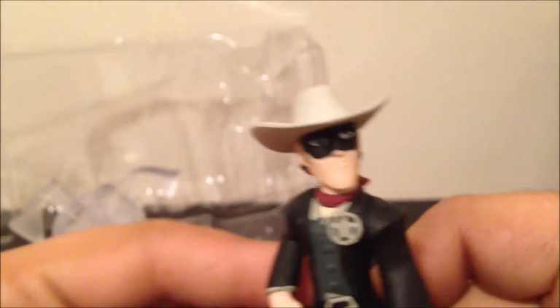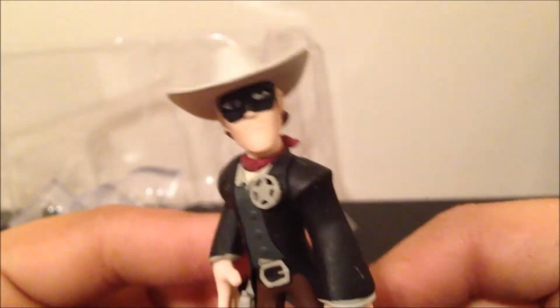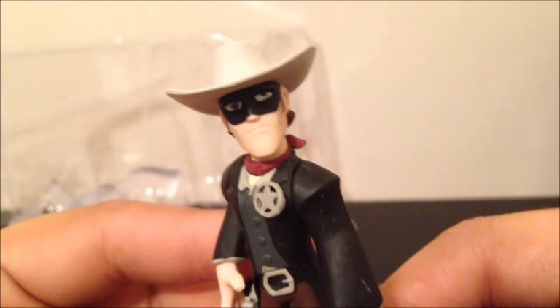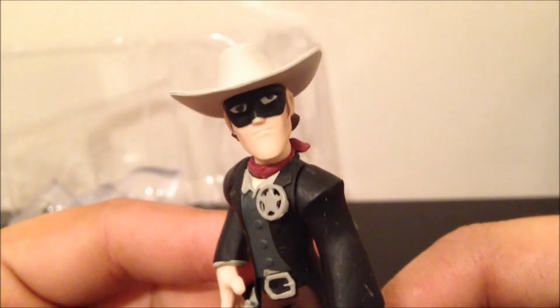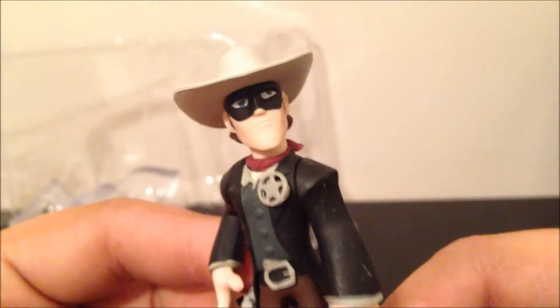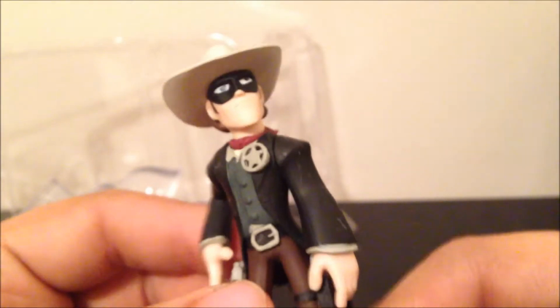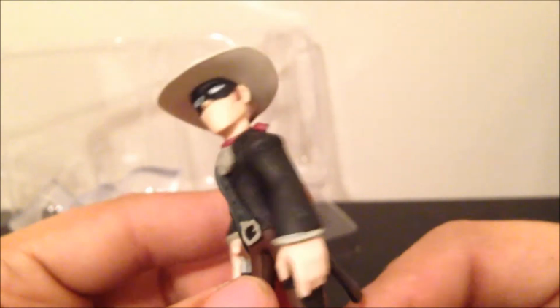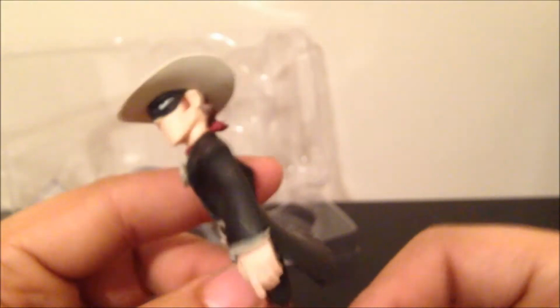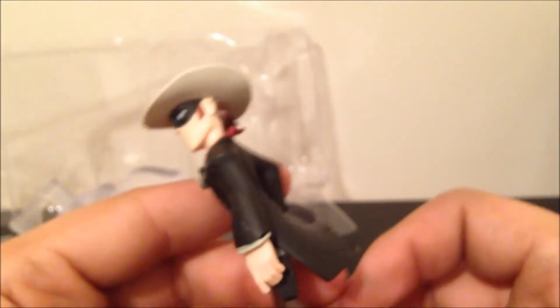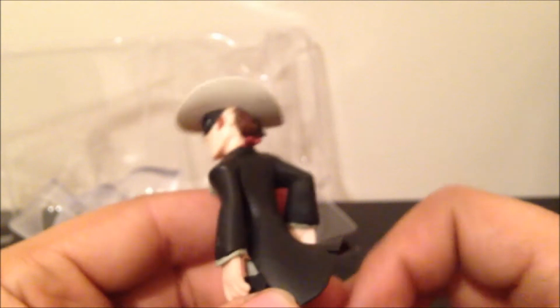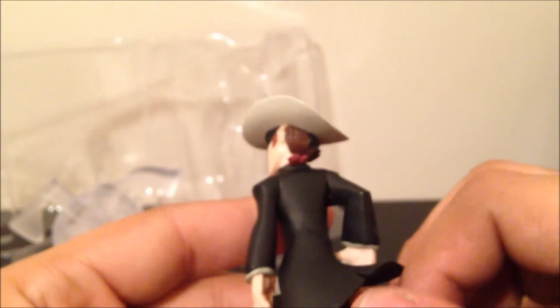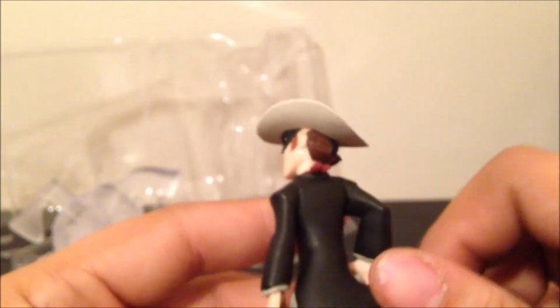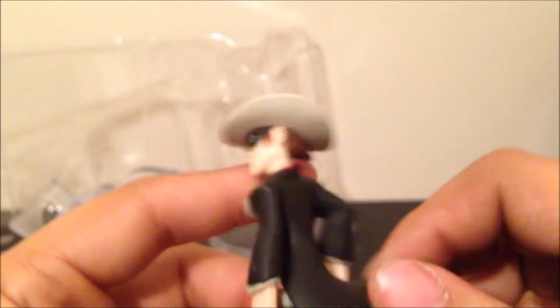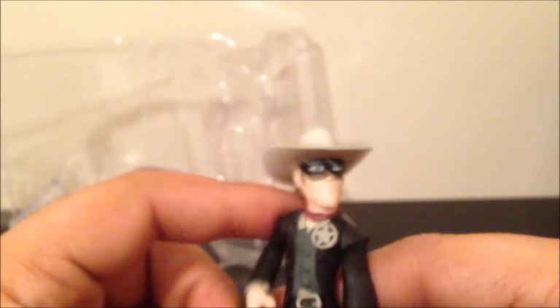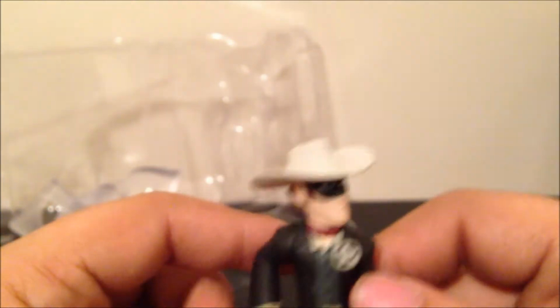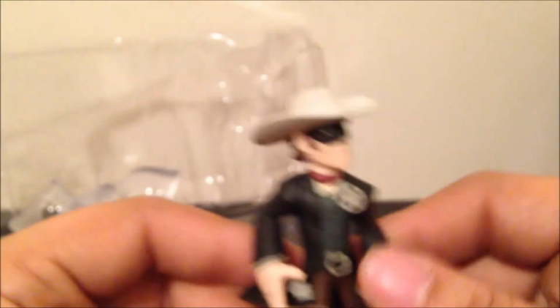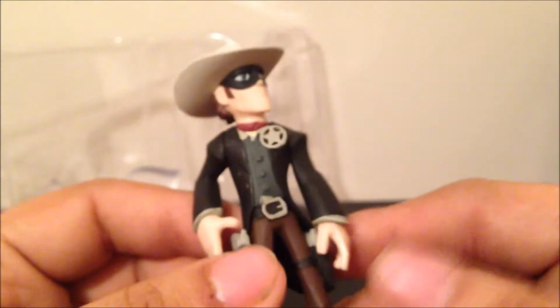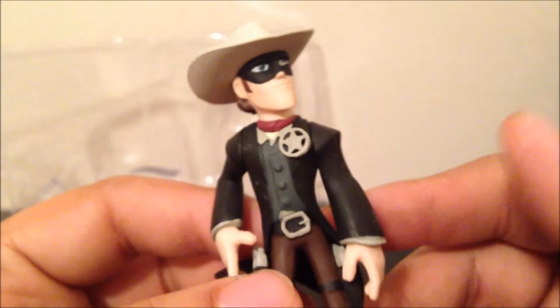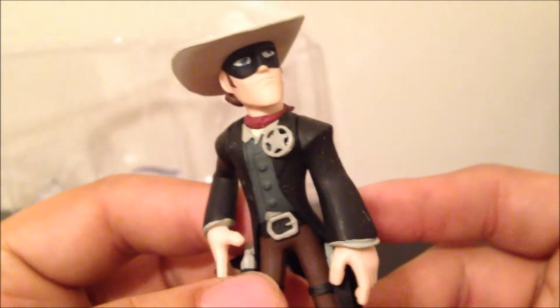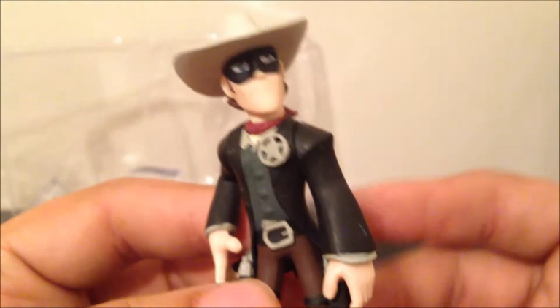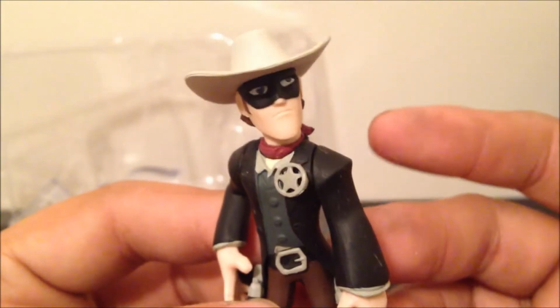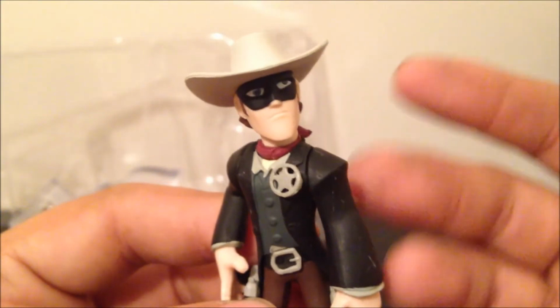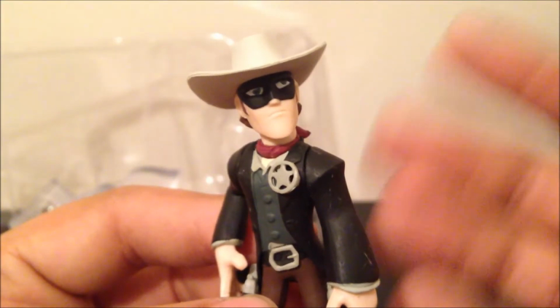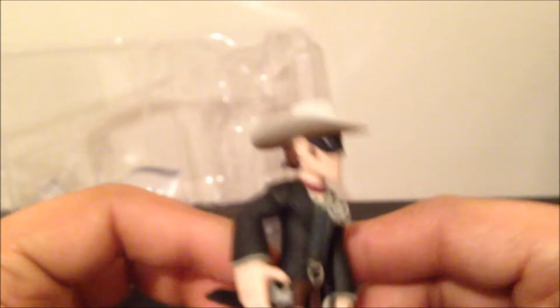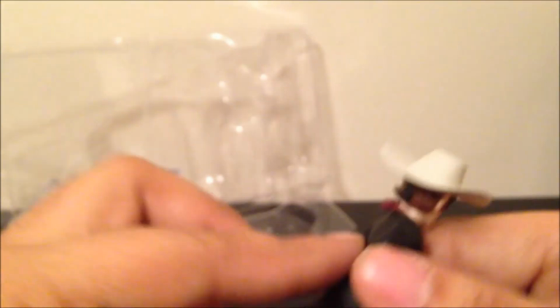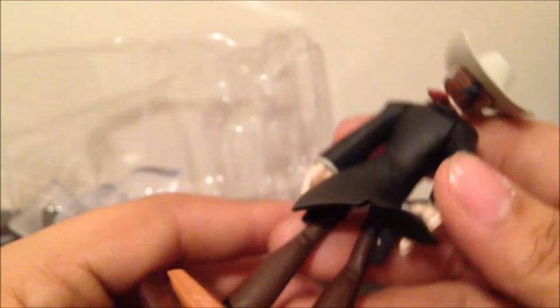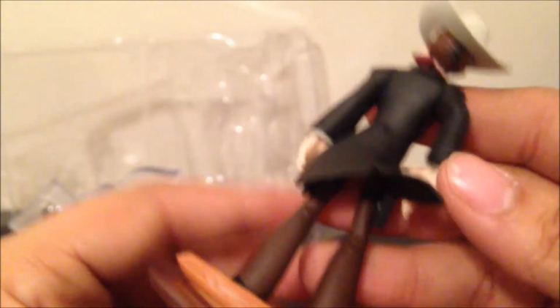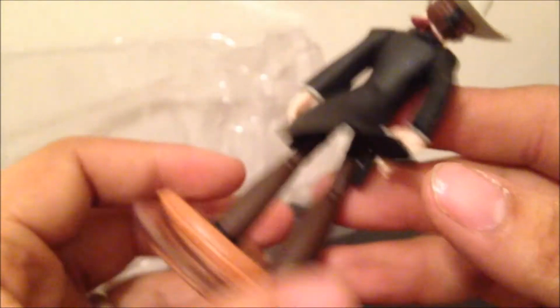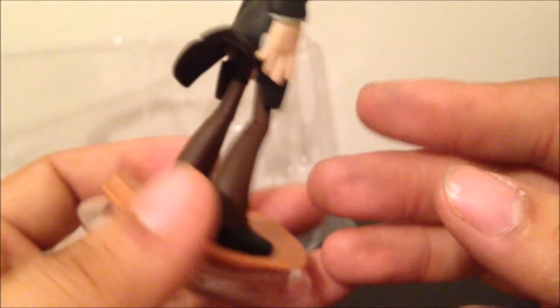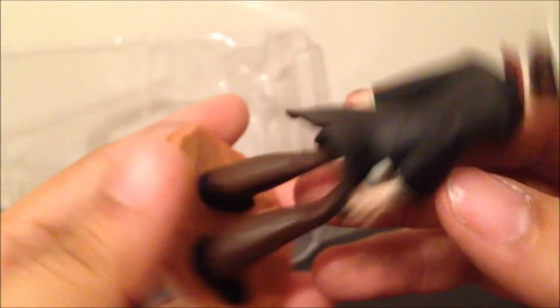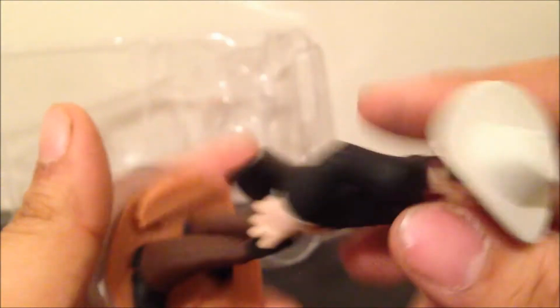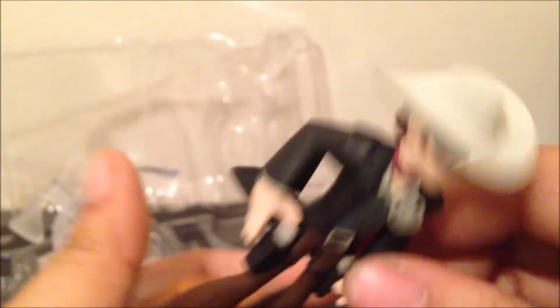Lone Ranger himself. I really like this compared to the movie — this would have been a really awesome animated movie in my opinion with this kind of style. It has a really charming look to it.